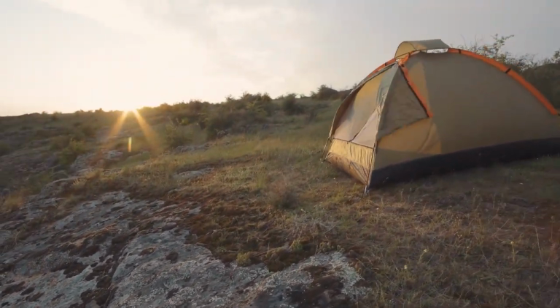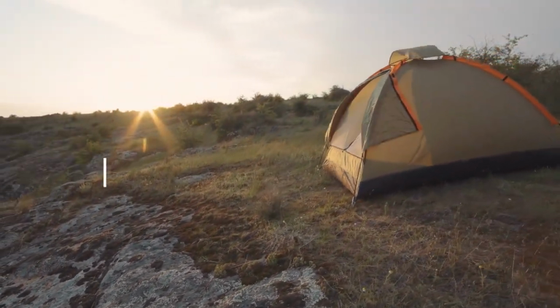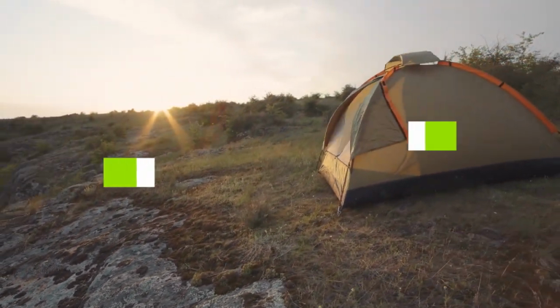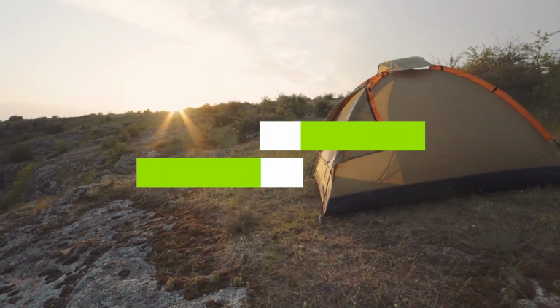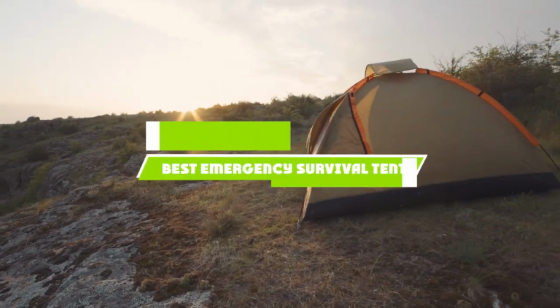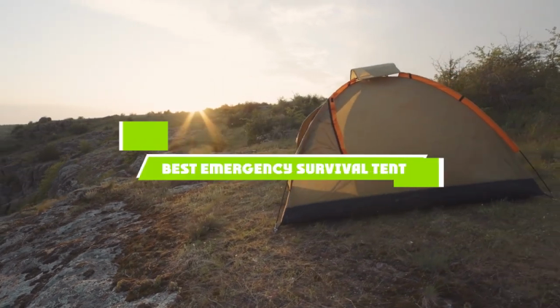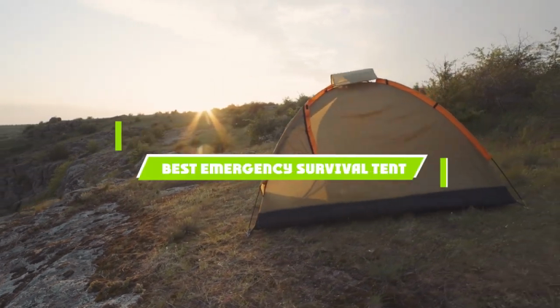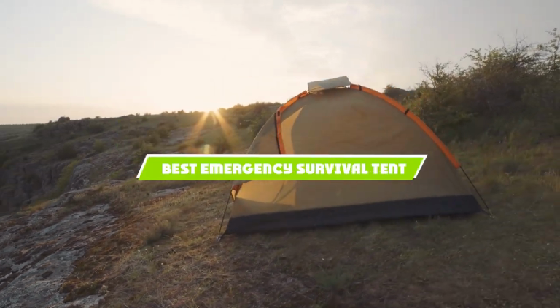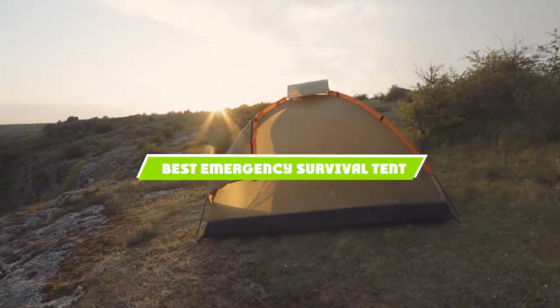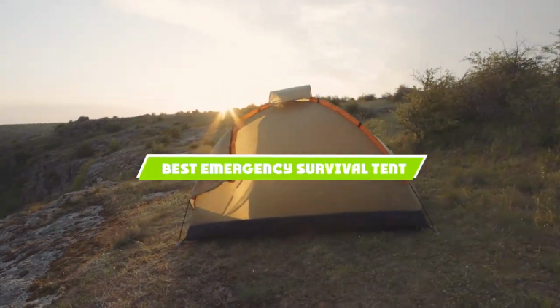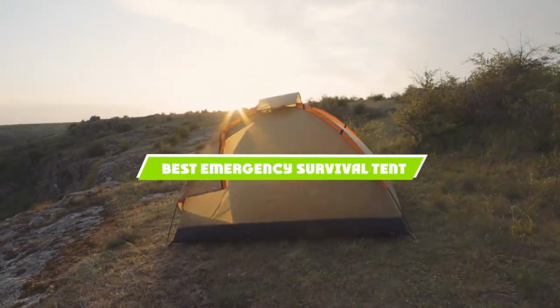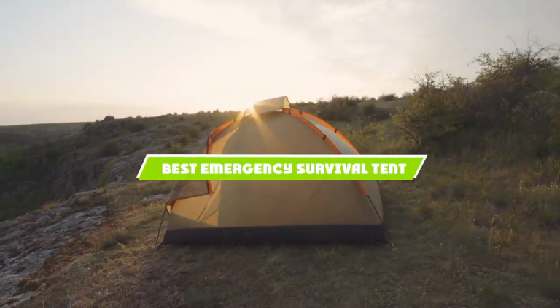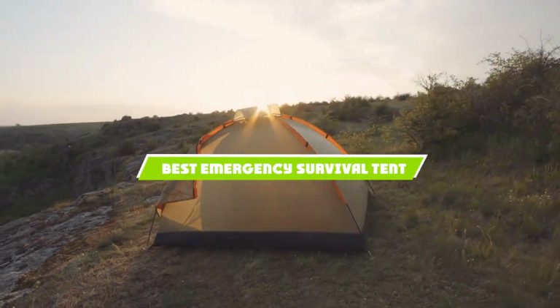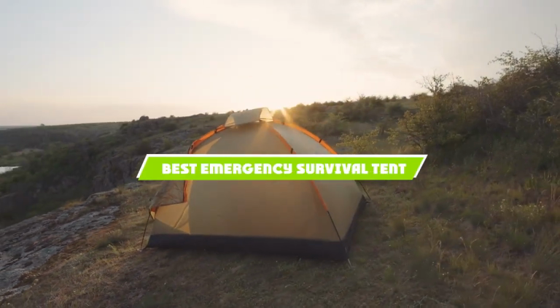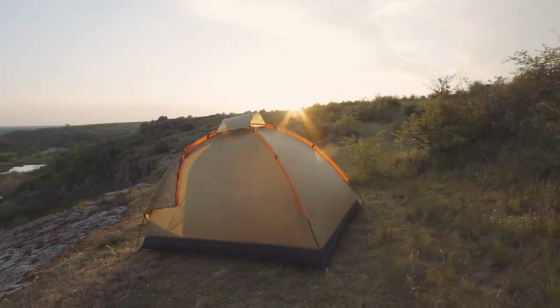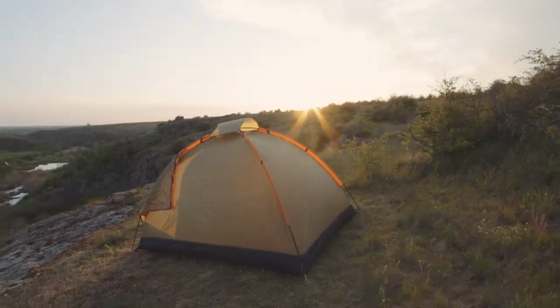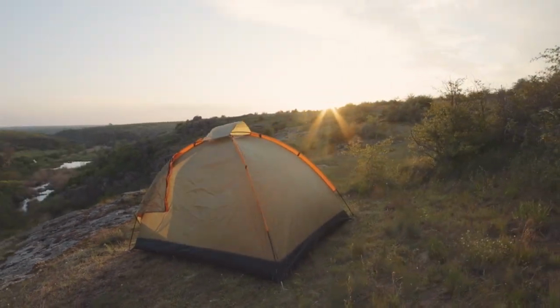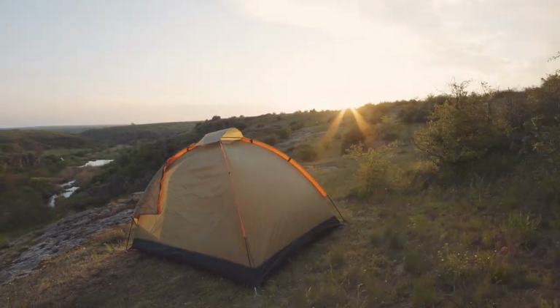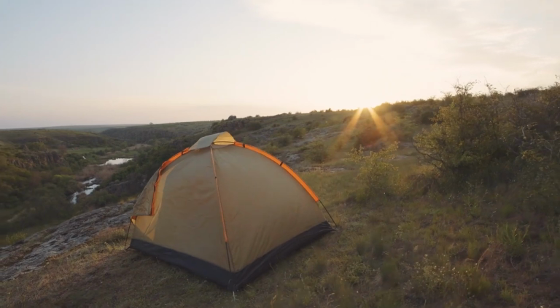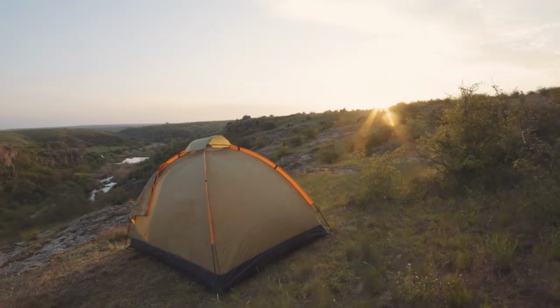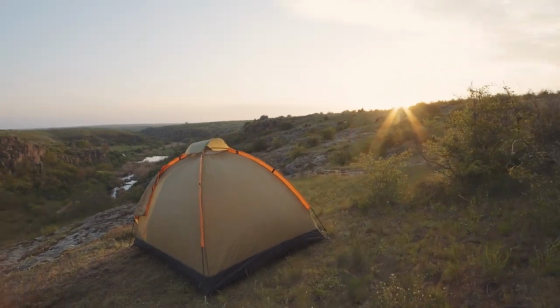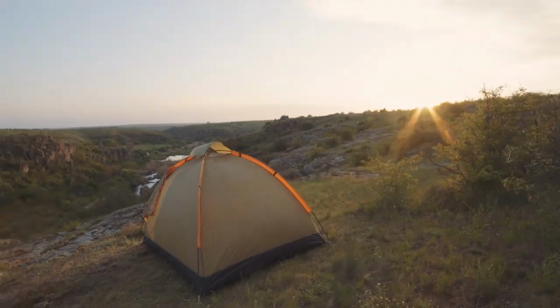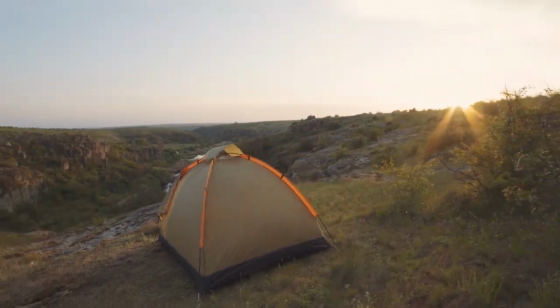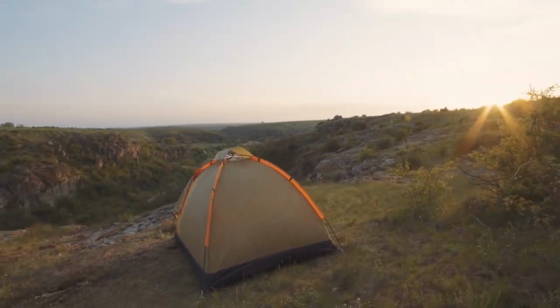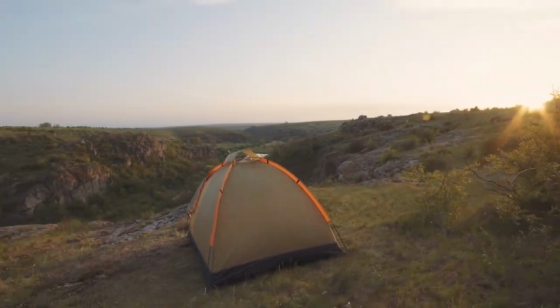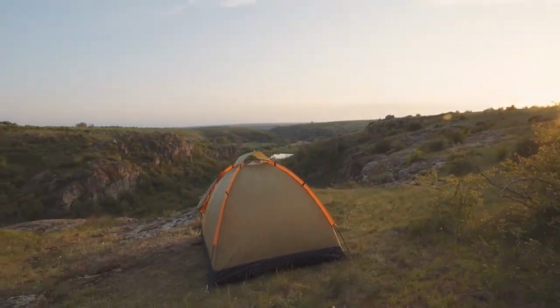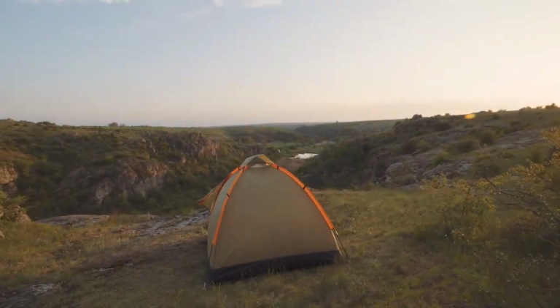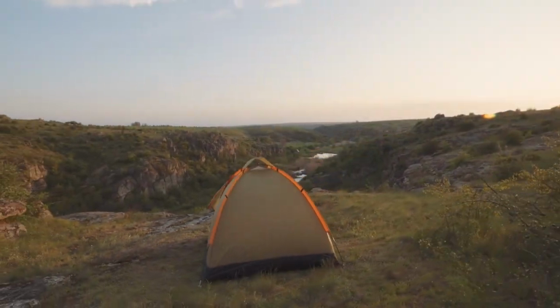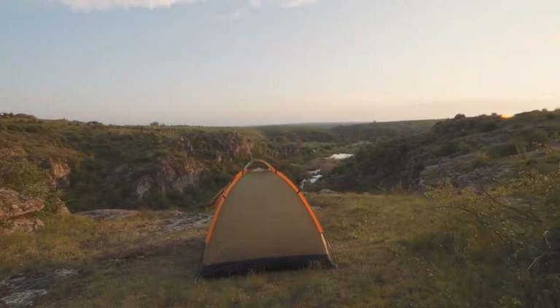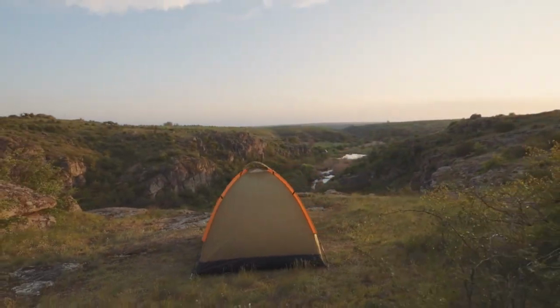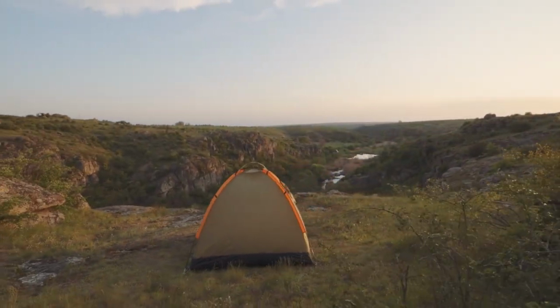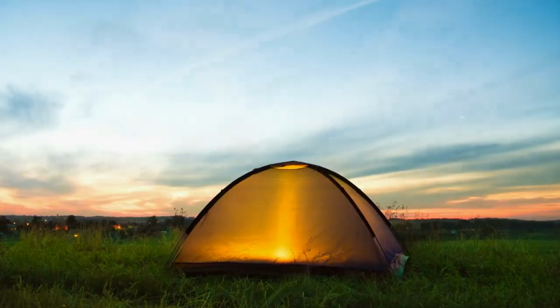Hello everyone! In today's video, we'll check out the best emergency survival tent in the market. The emergency survival tents listed here are recommended by reviewers and have lots of positive feedback from actual users.